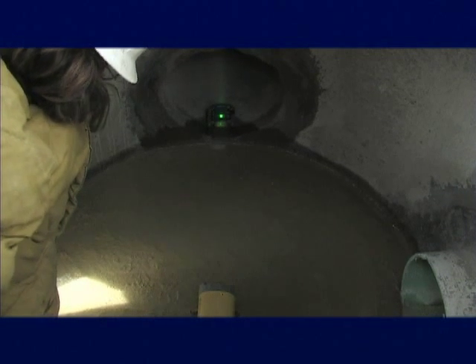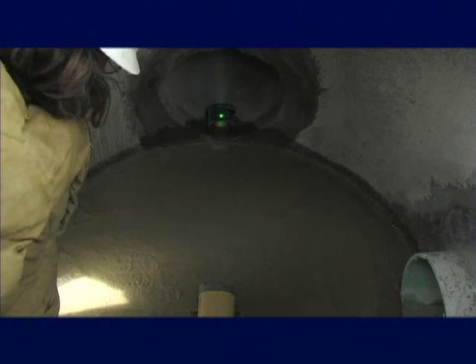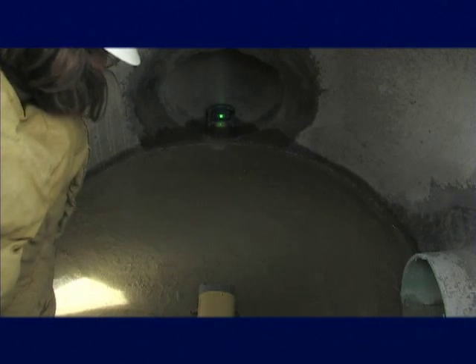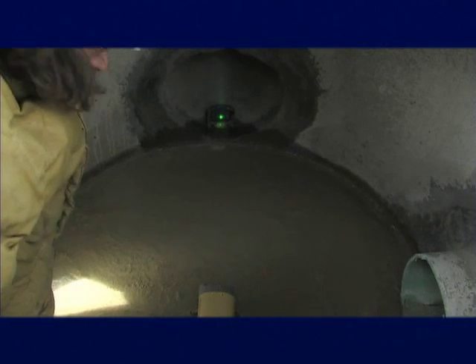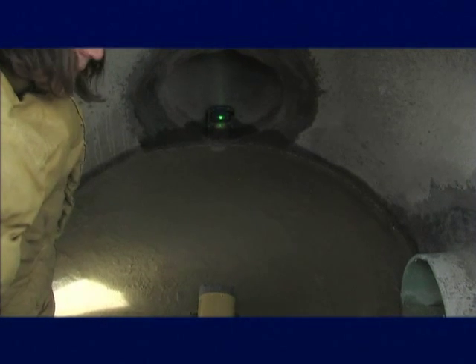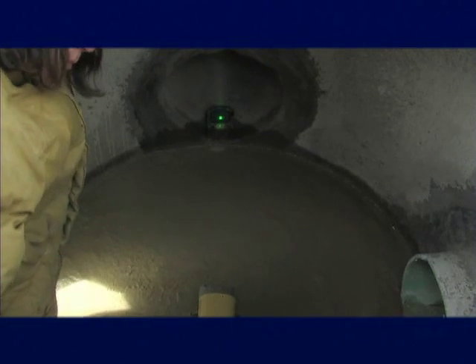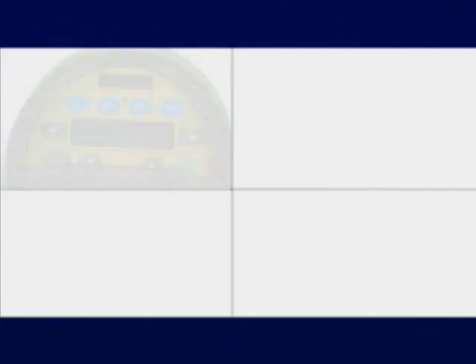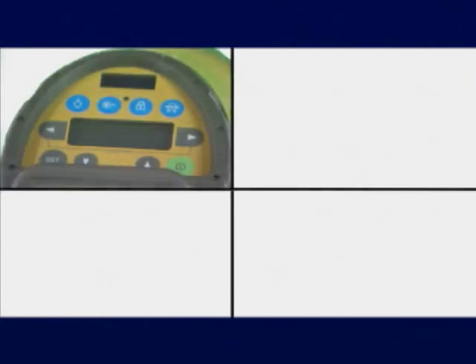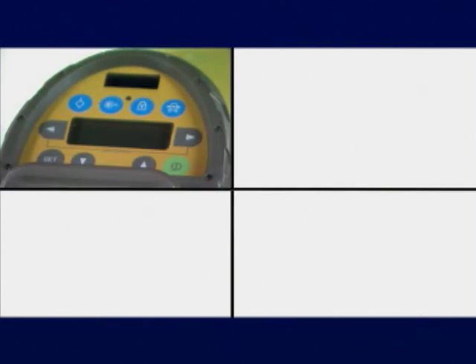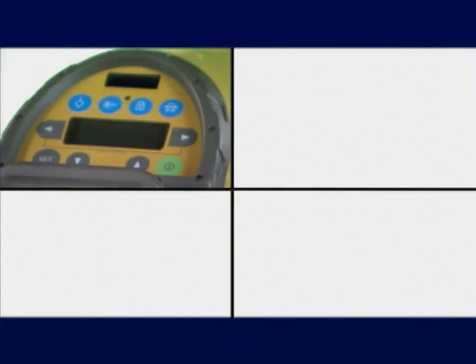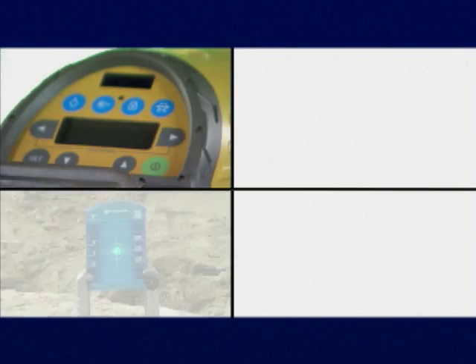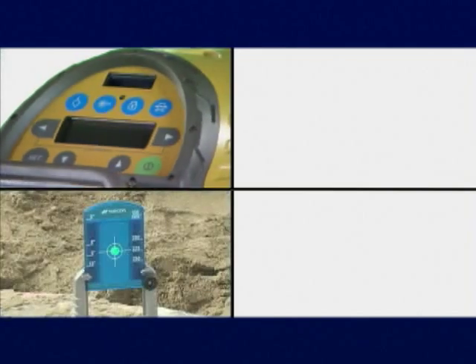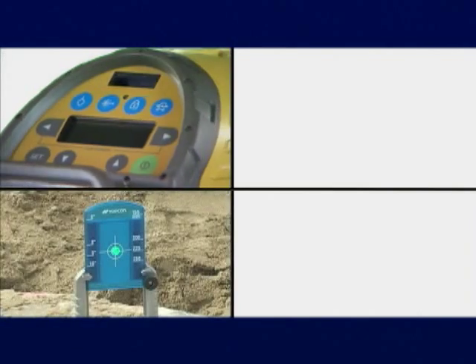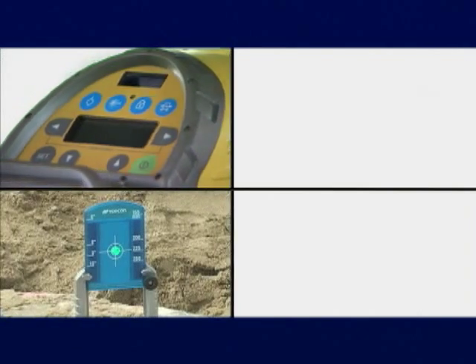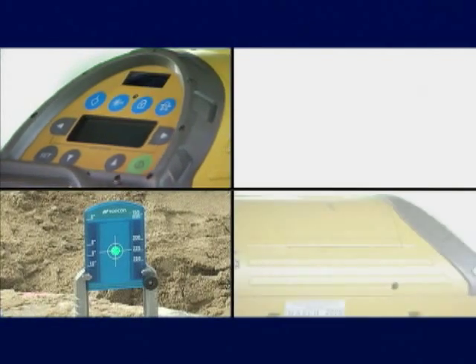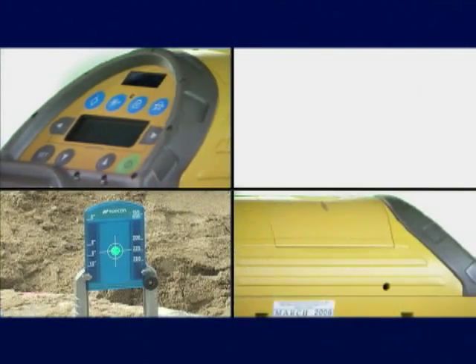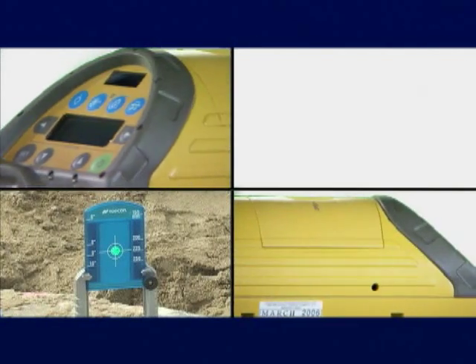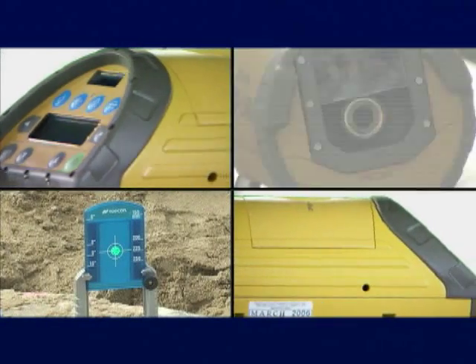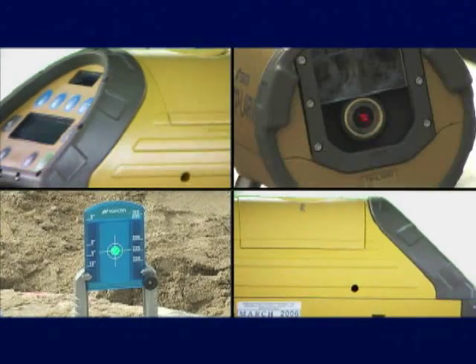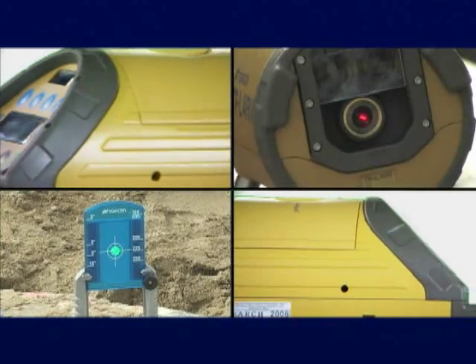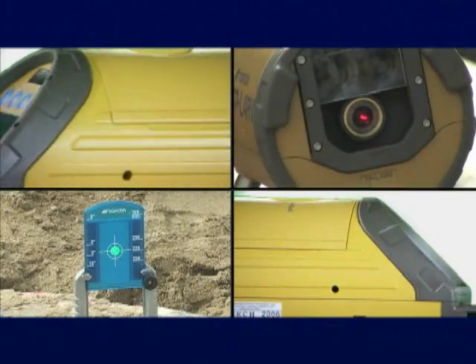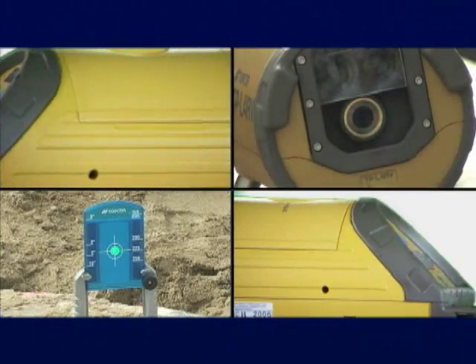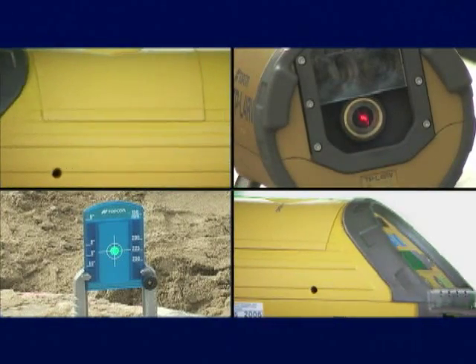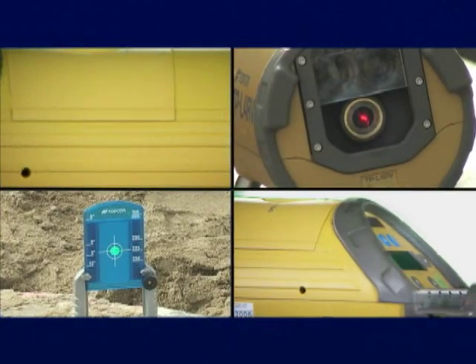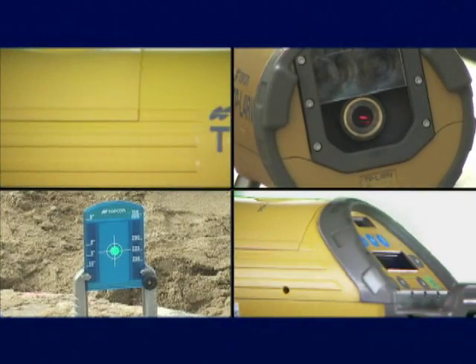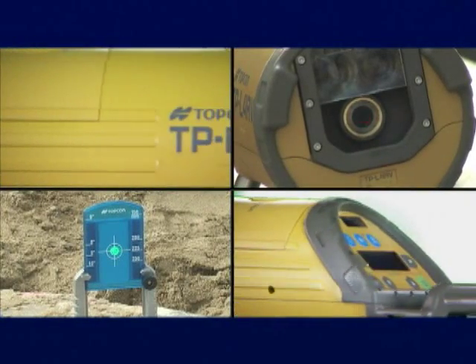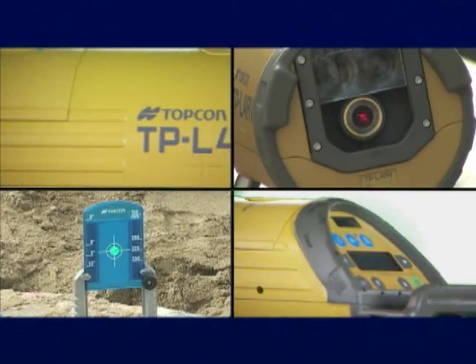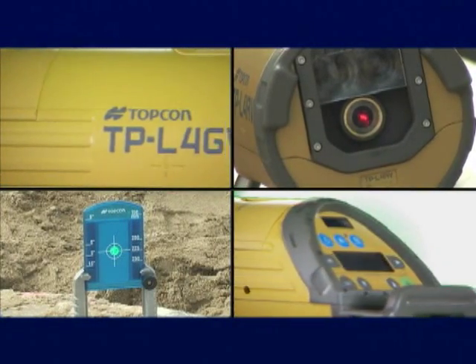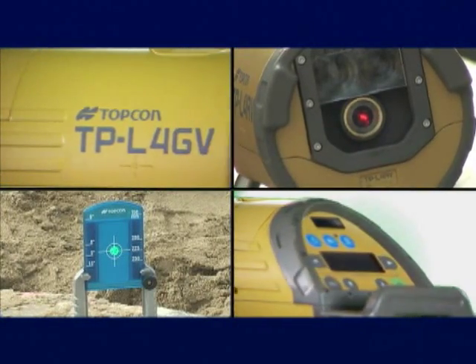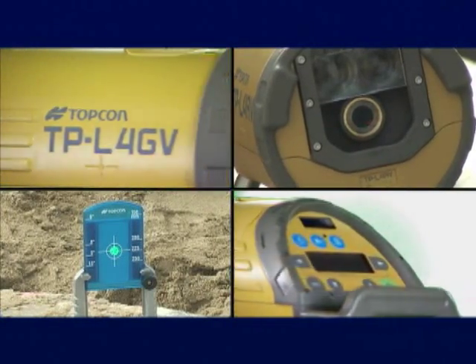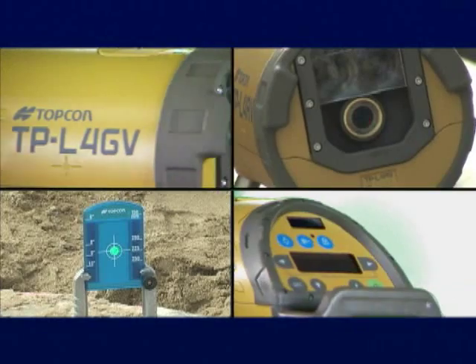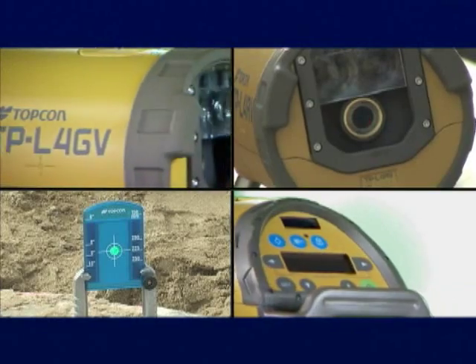The TPL-4 comes in five models, with a choice of green or red lasers, and your choice of with or without two-way vertical plumb beam.